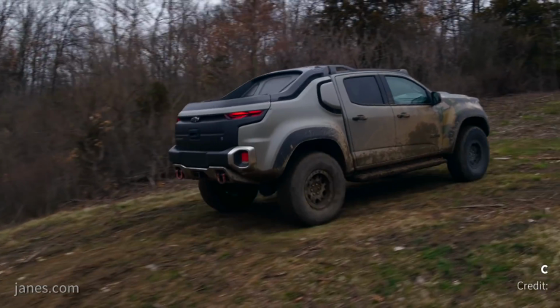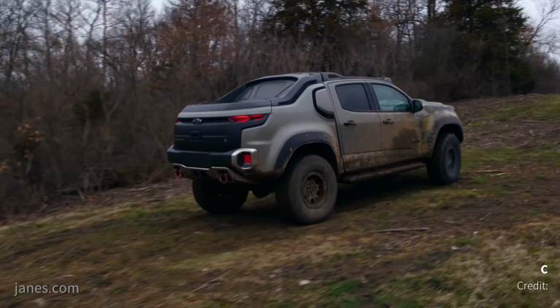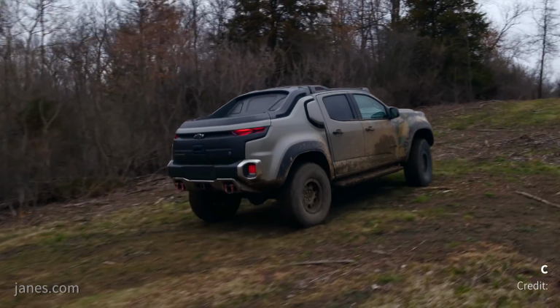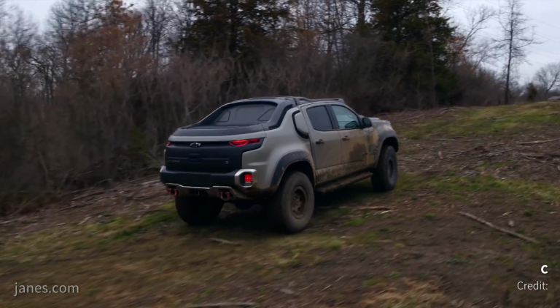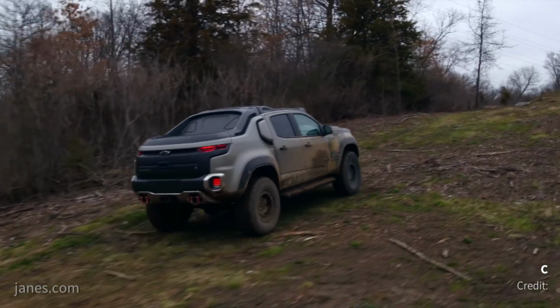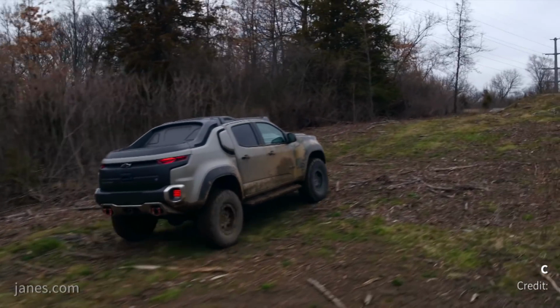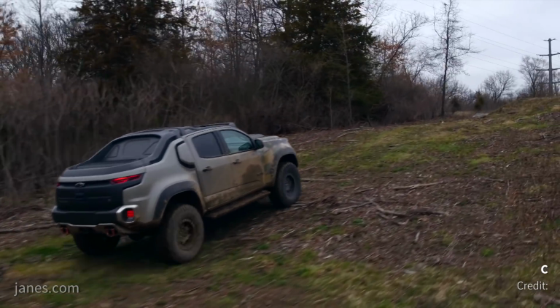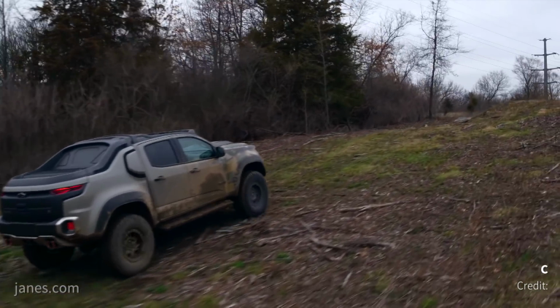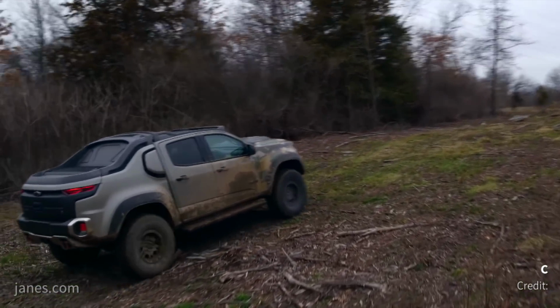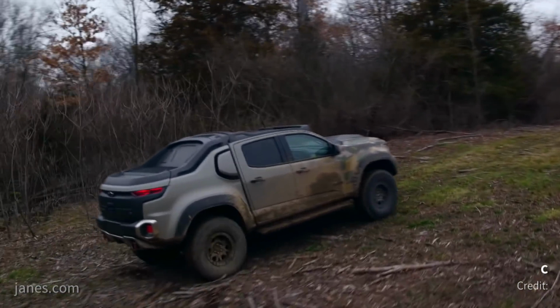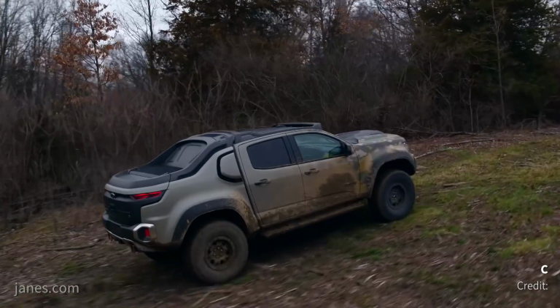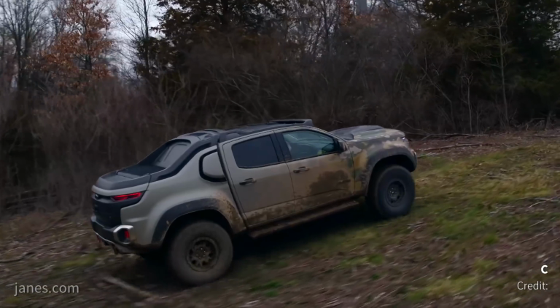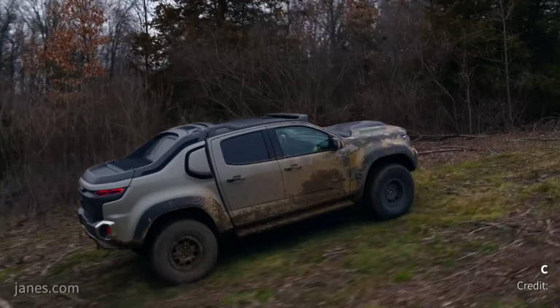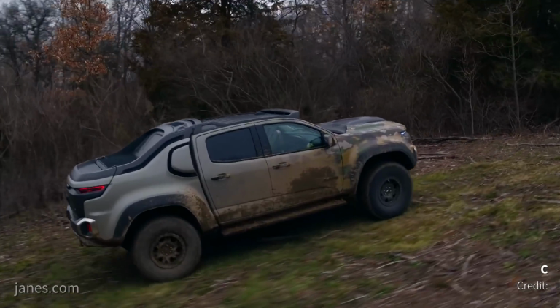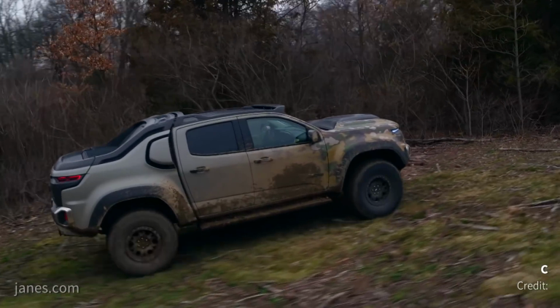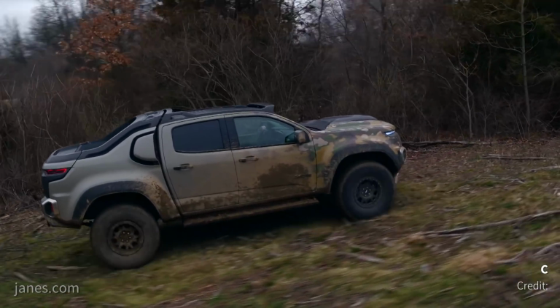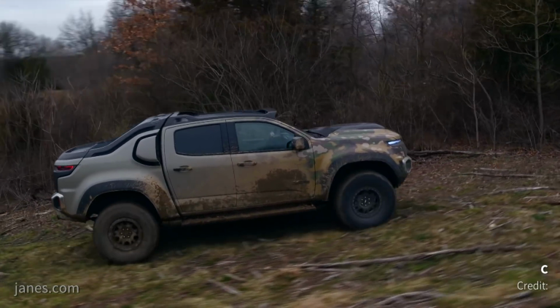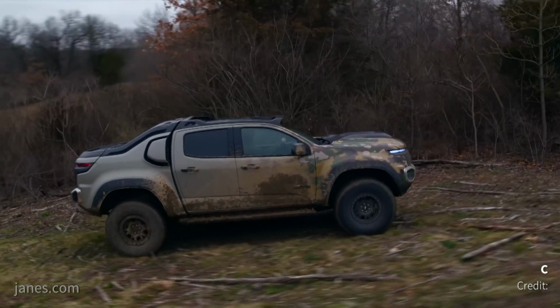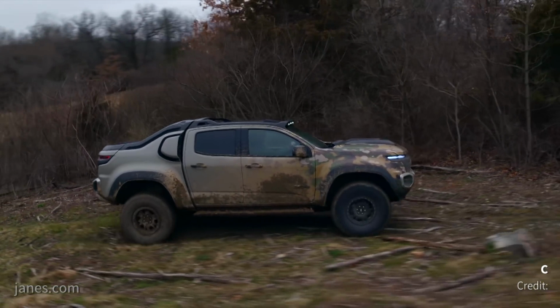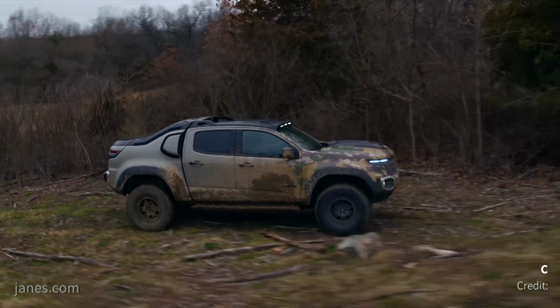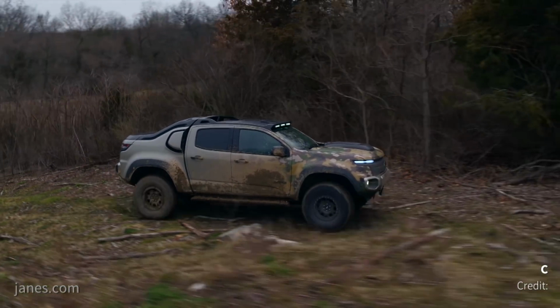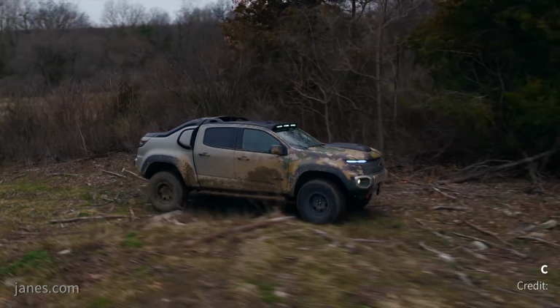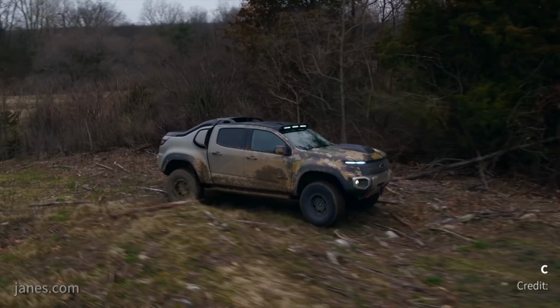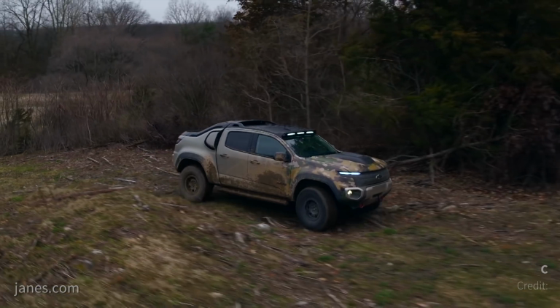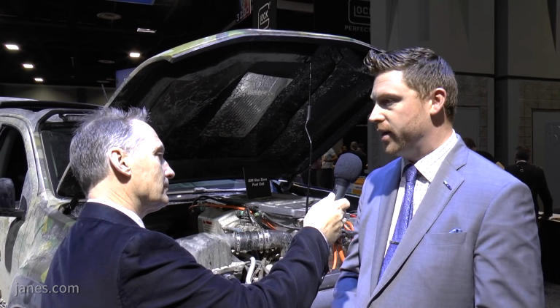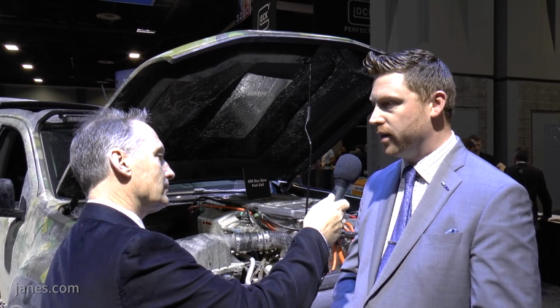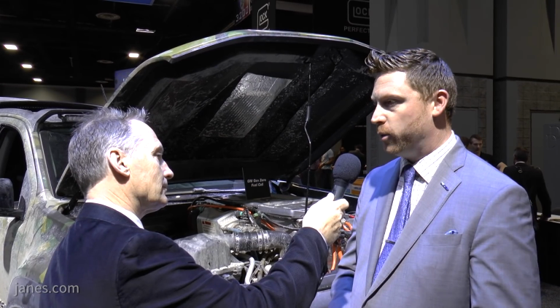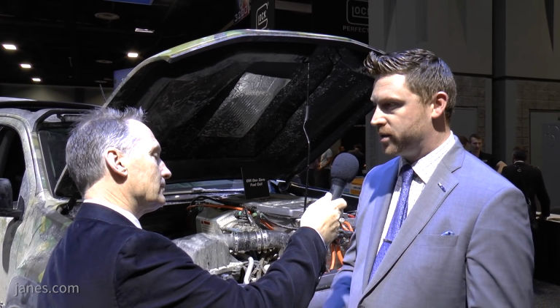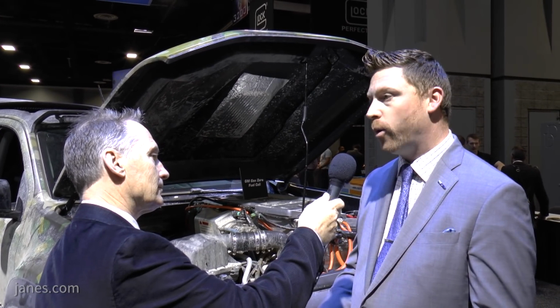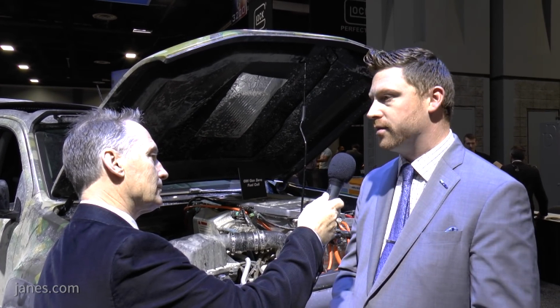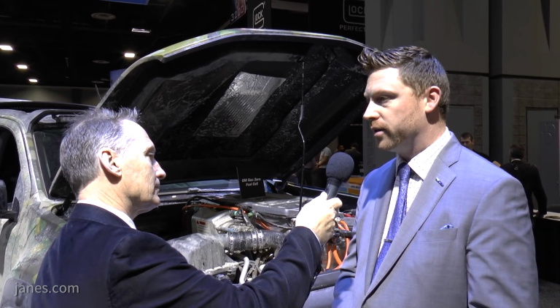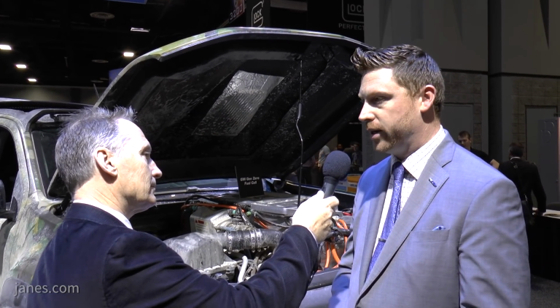So essentially we turned the fuel cells on, did suspension tuning, brake tuning — essentially getting the vehicle ready to hand over to the U.S. Army. Then in April, we were really happy to give TARDEC possession of the vehicle, at which point we started the one year of soldier evaluations.